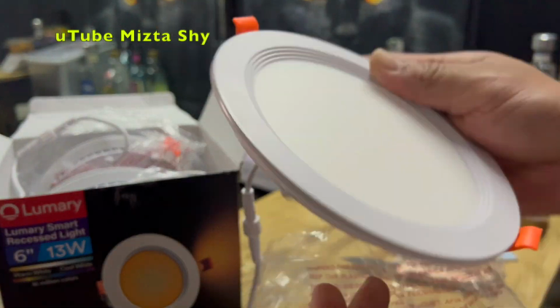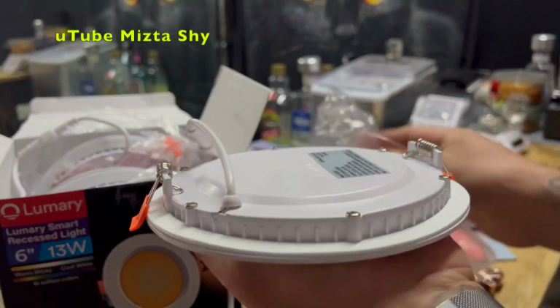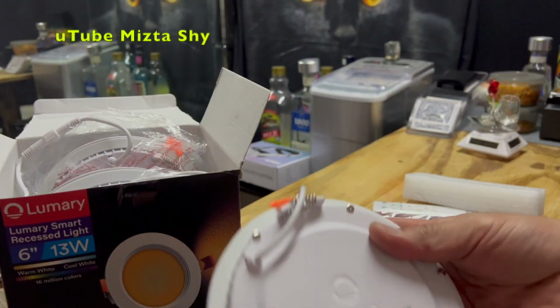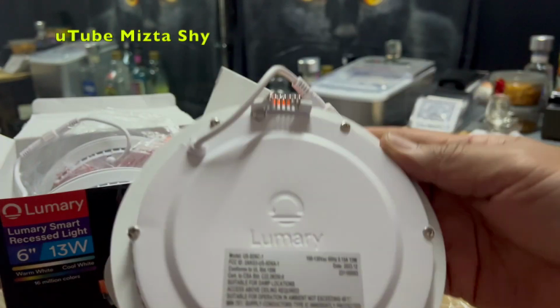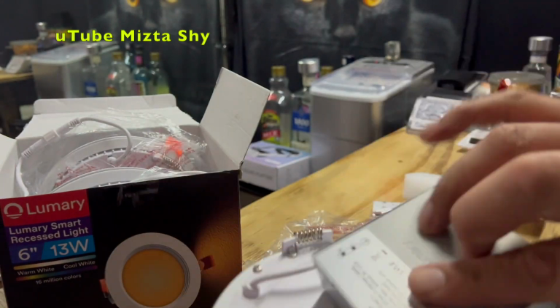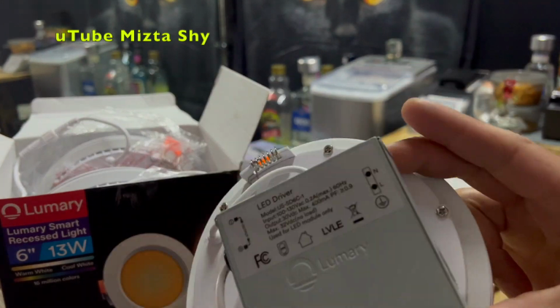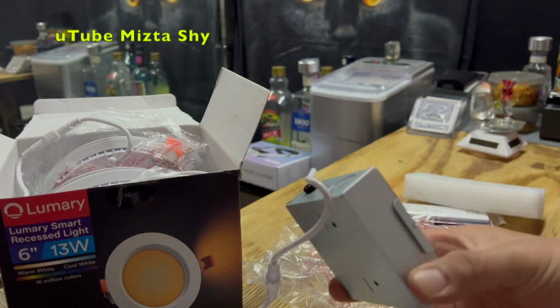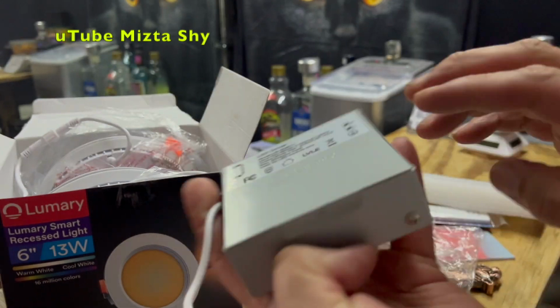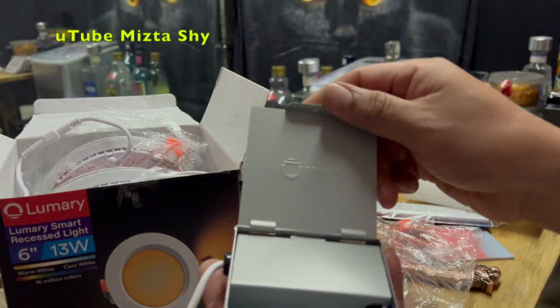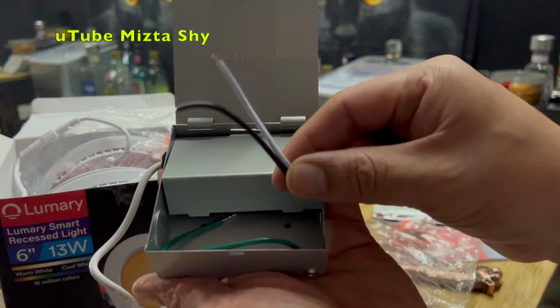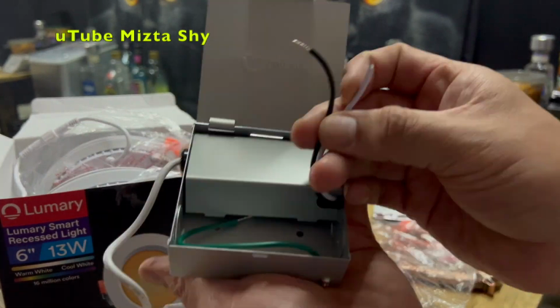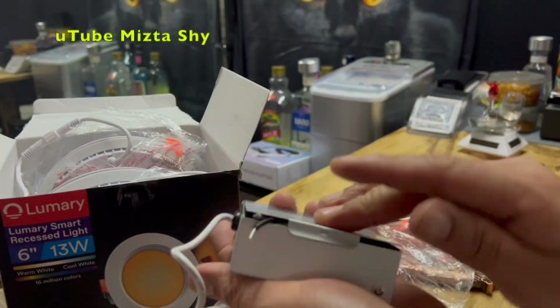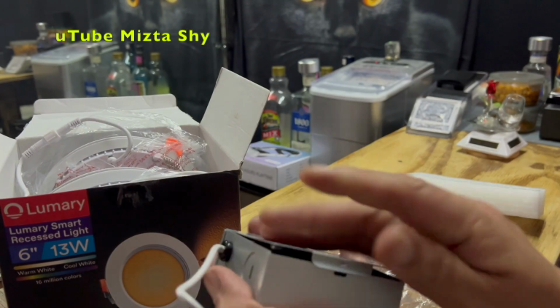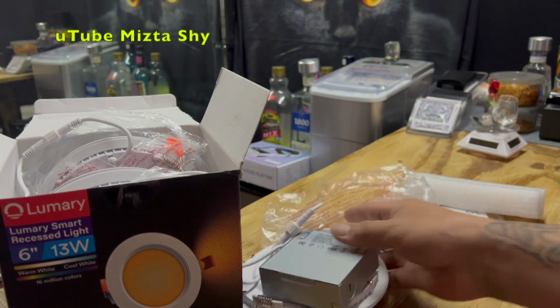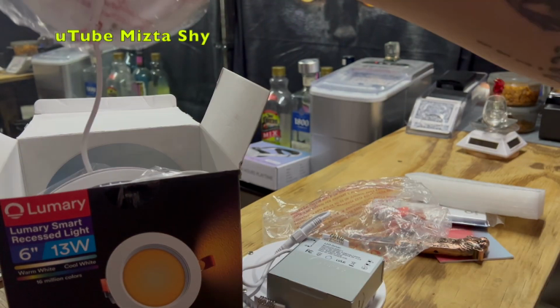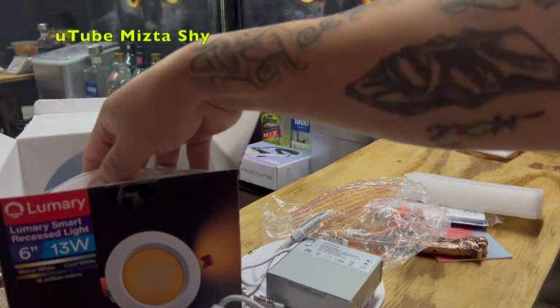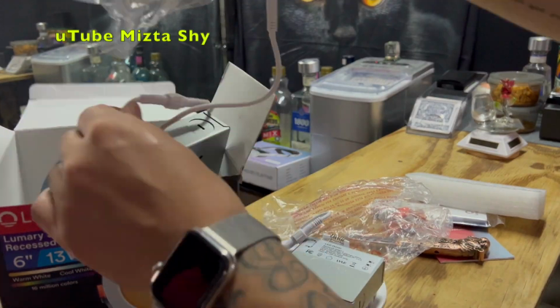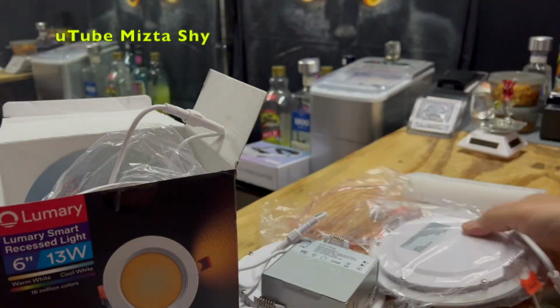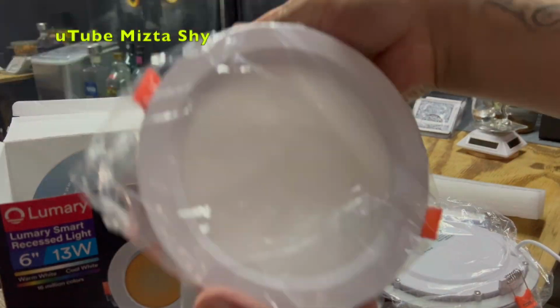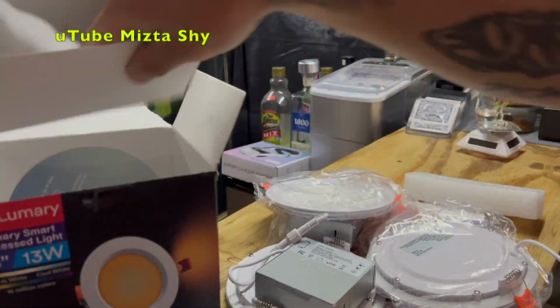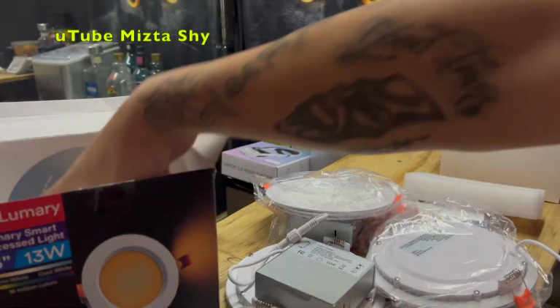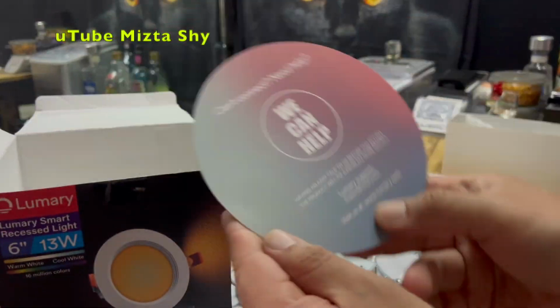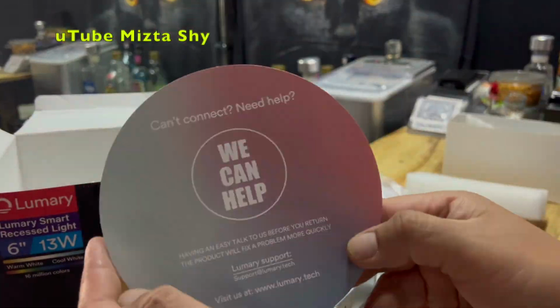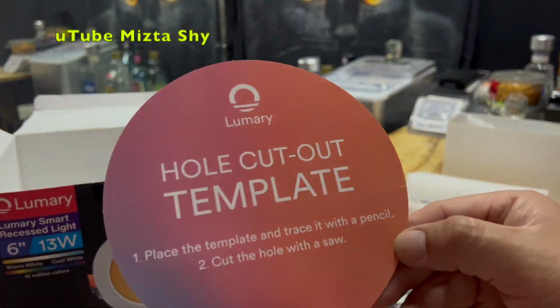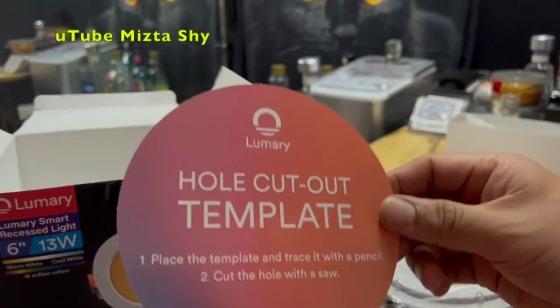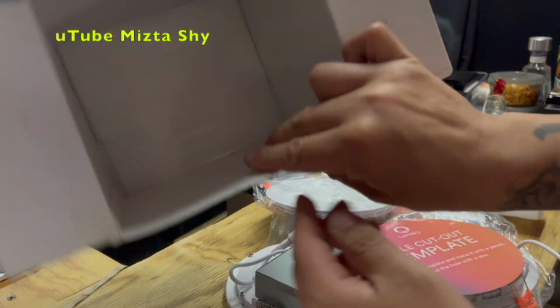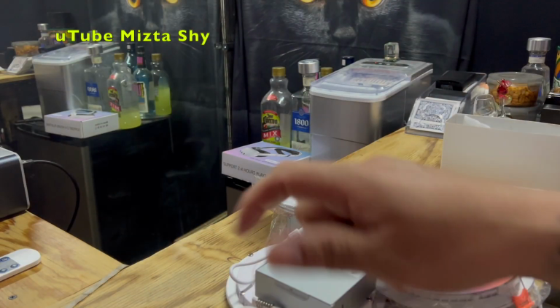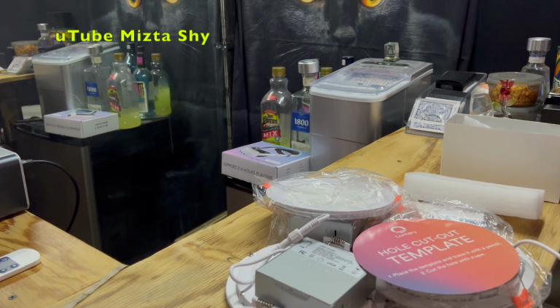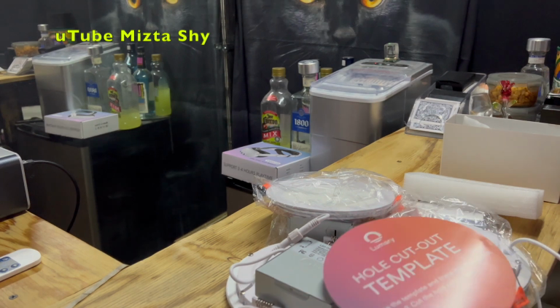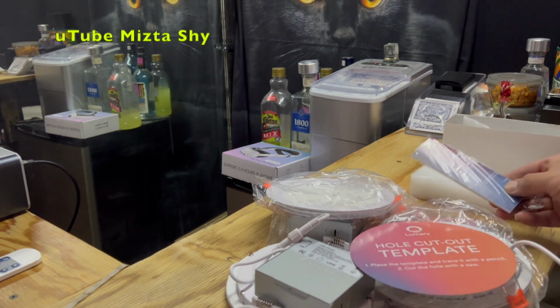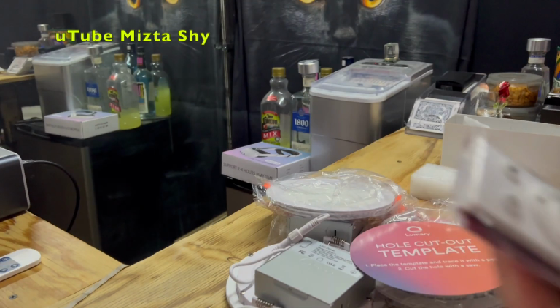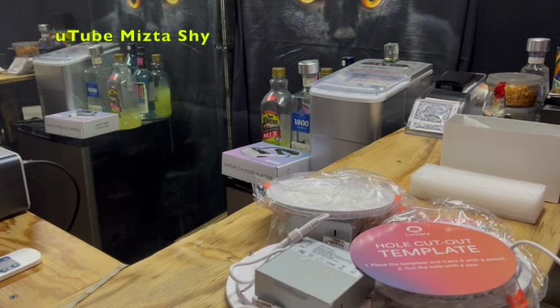This is a pack of four six-inch ceiling lights and they are easy to install, especially if you already have this type of size lighting. They do have a cut-off plate template.